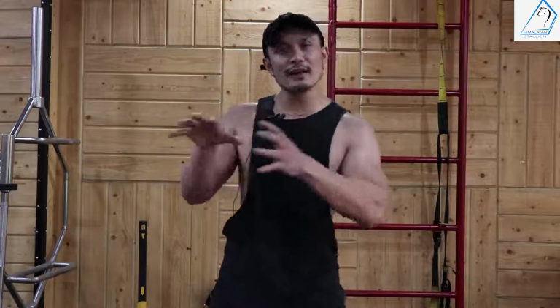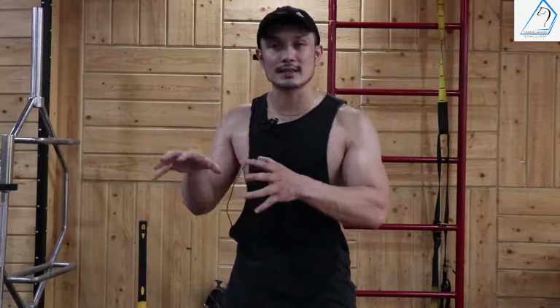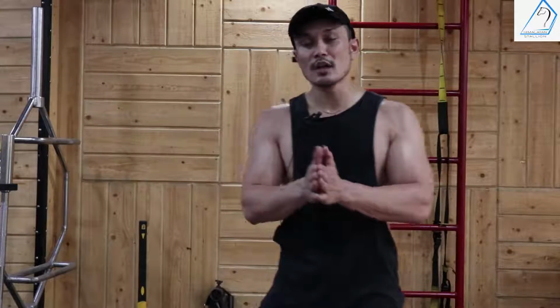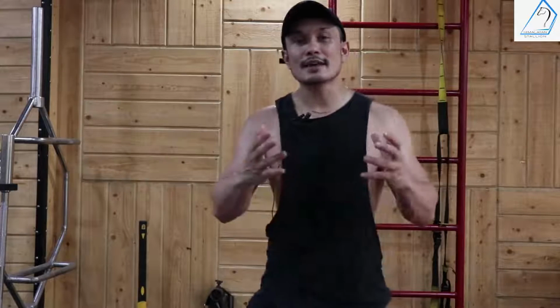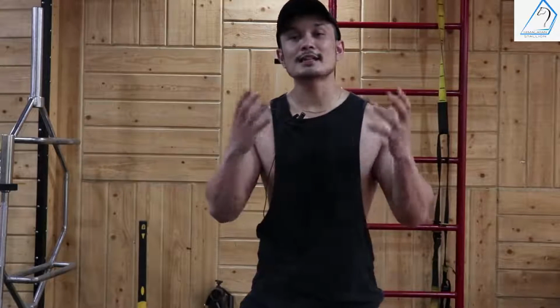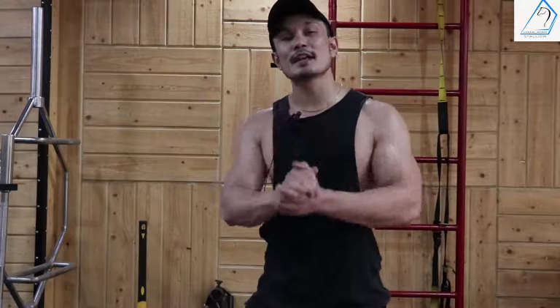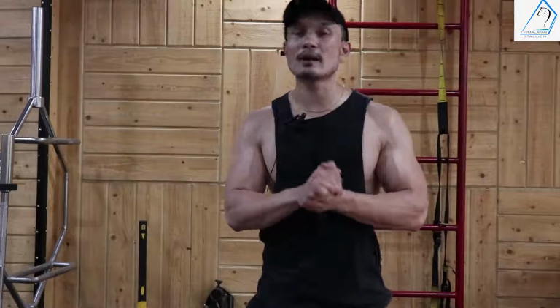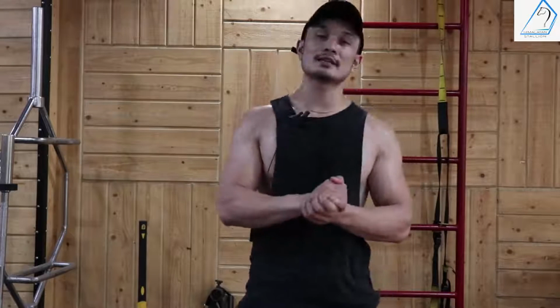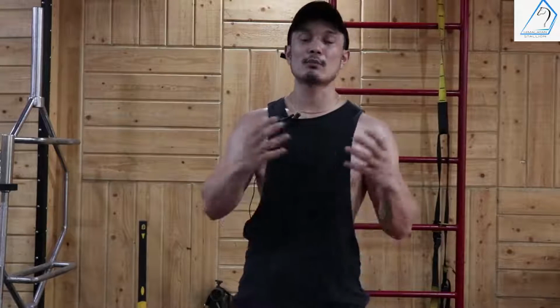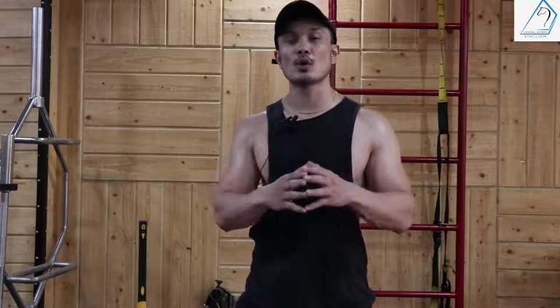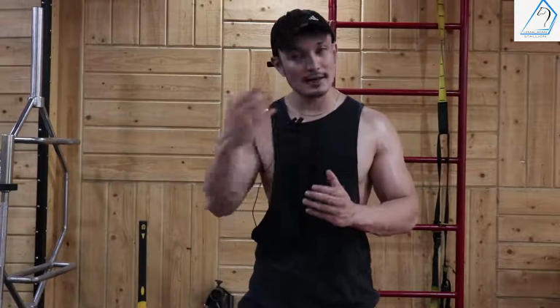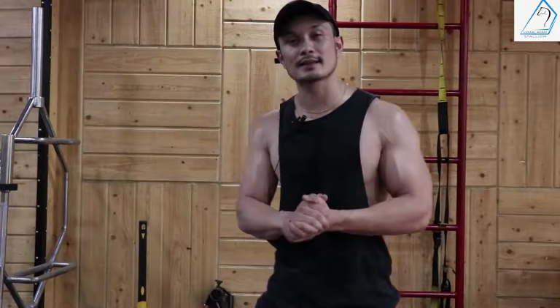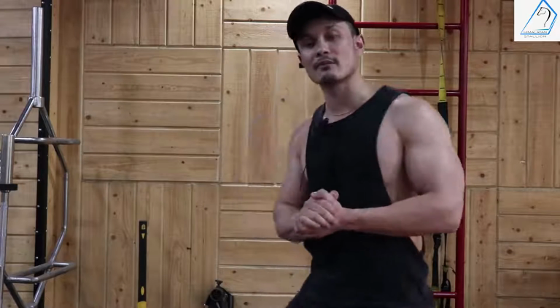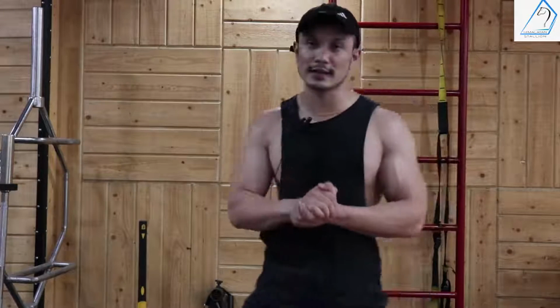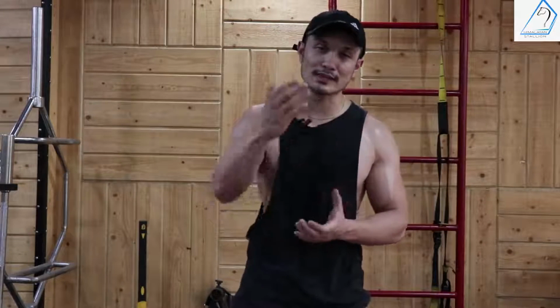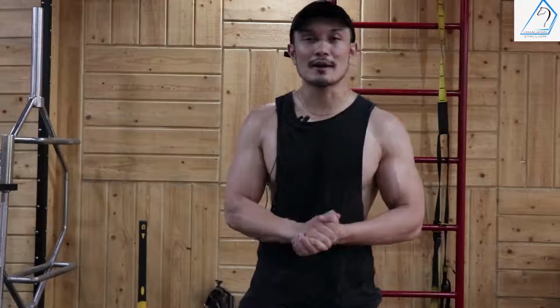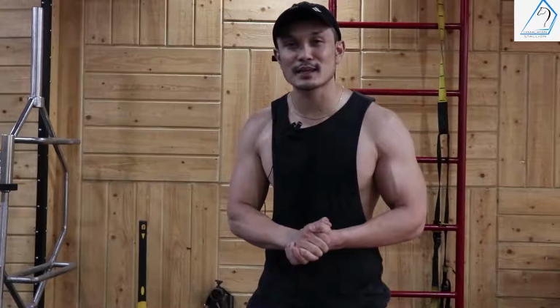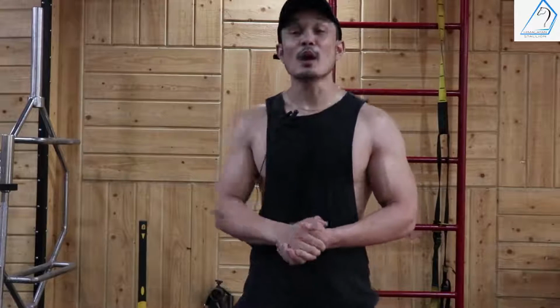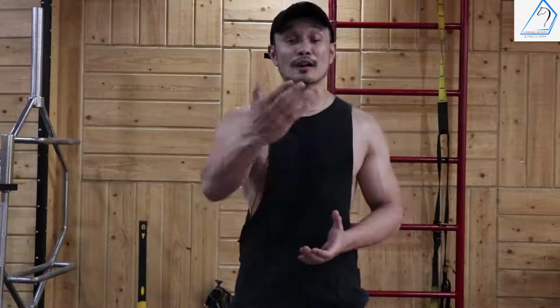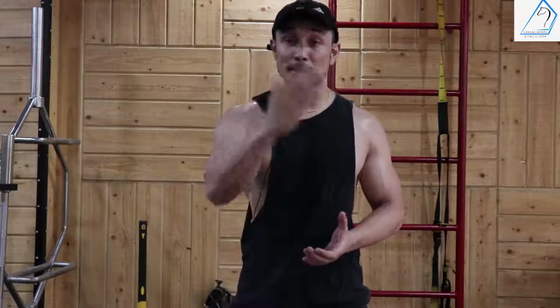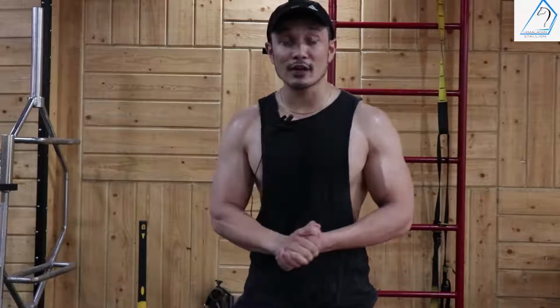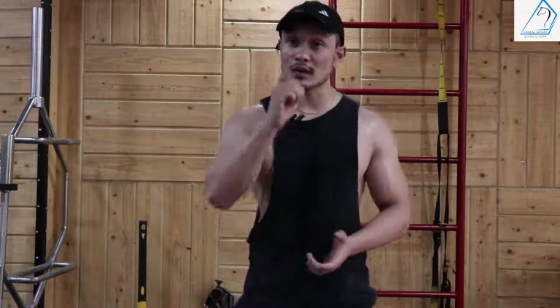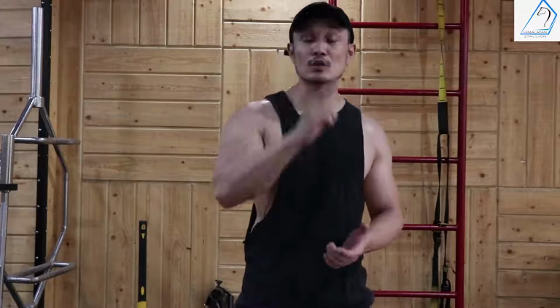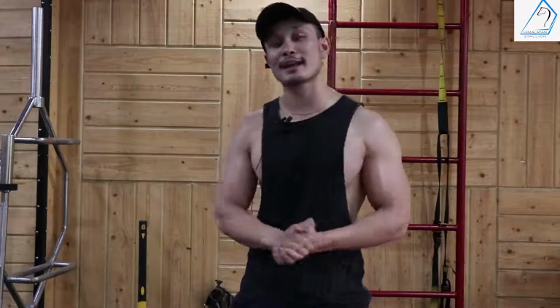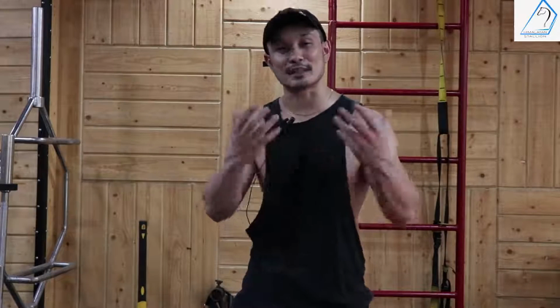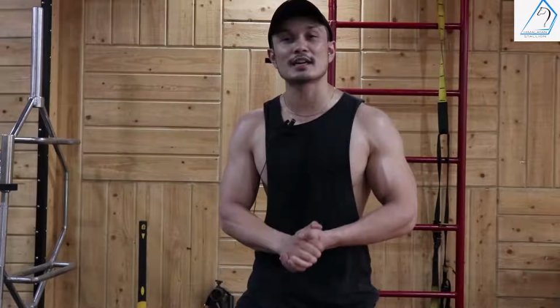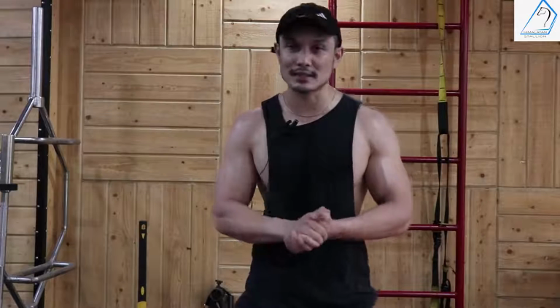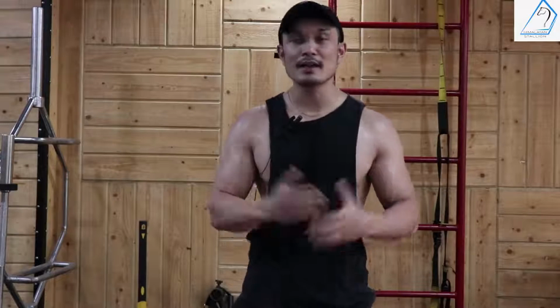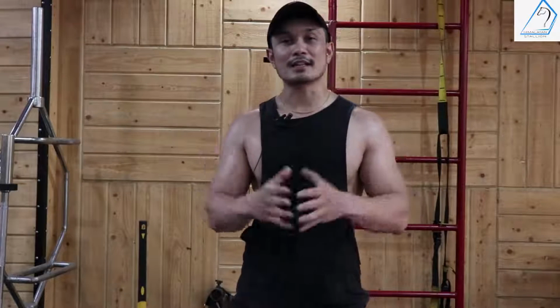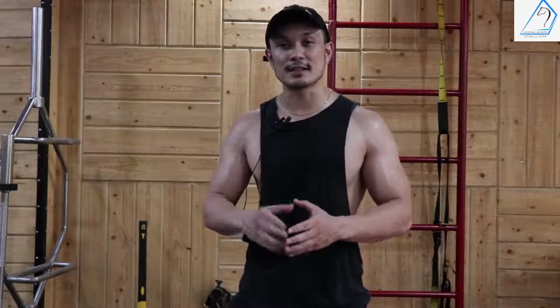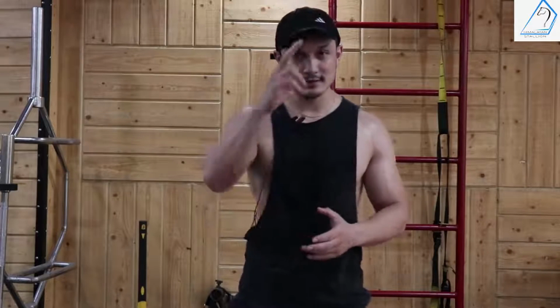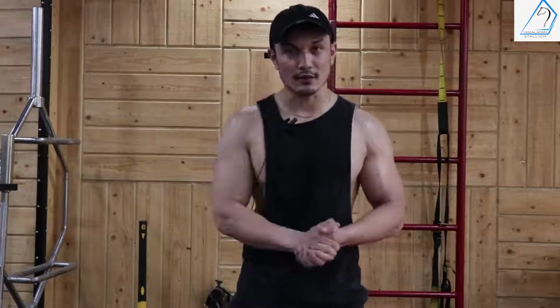So those are all the mistakes to avoid when doing the 21s exercise. If you have seen any other mistakes with this exercise, let me know in the comment section. If you liked the video, click the thumbs up button. Thank you — Jeet Salal signing off.